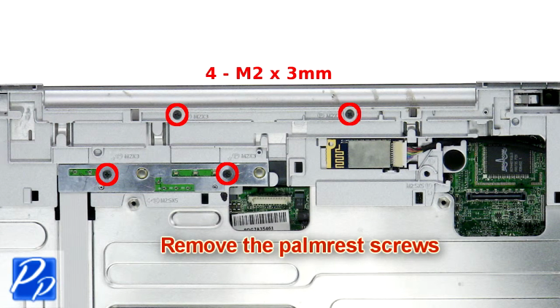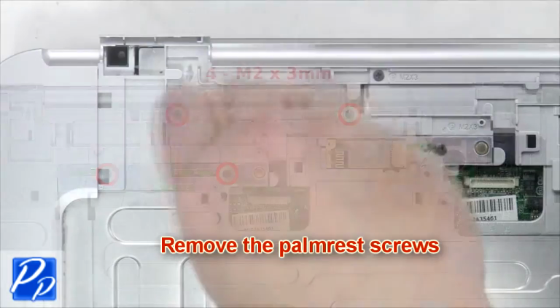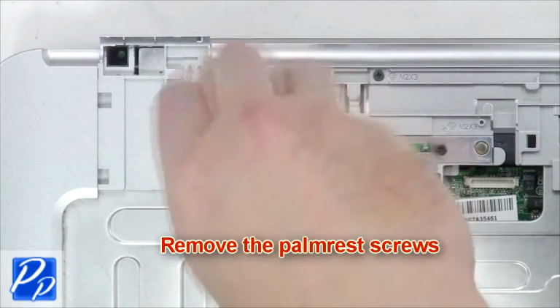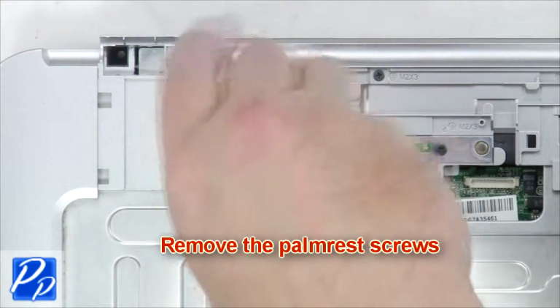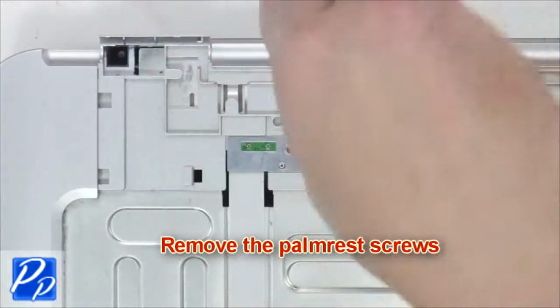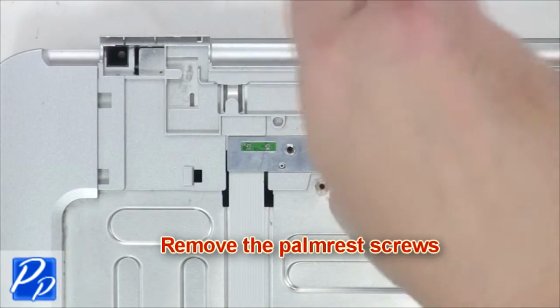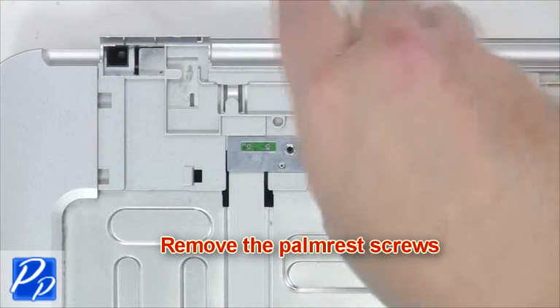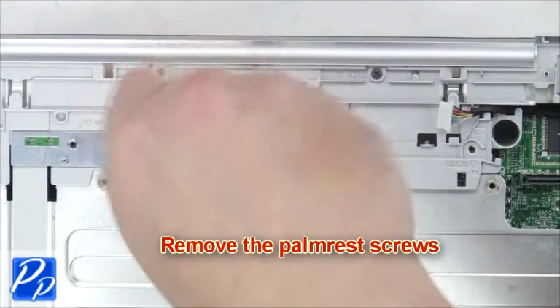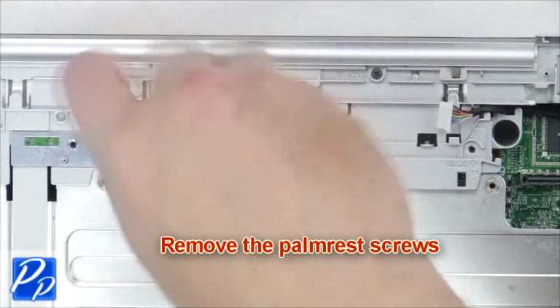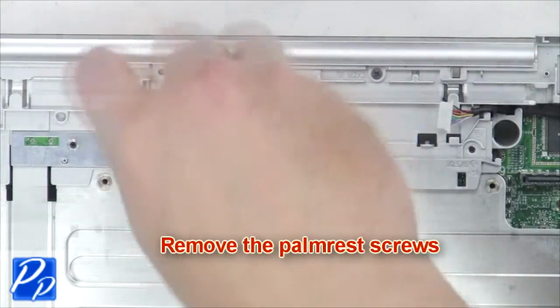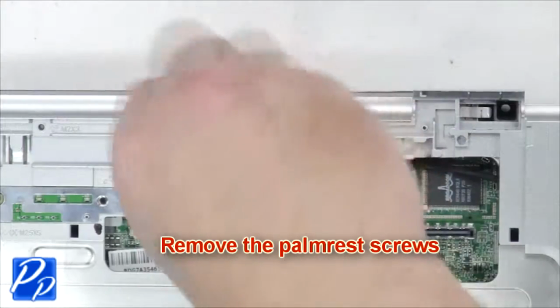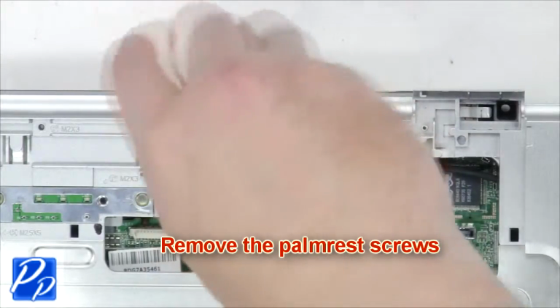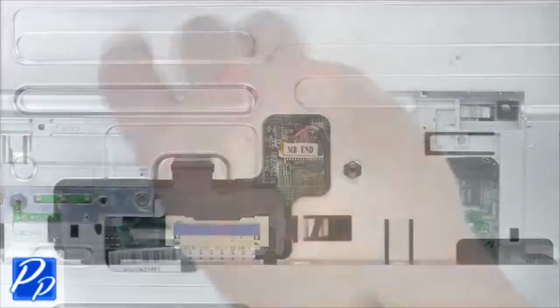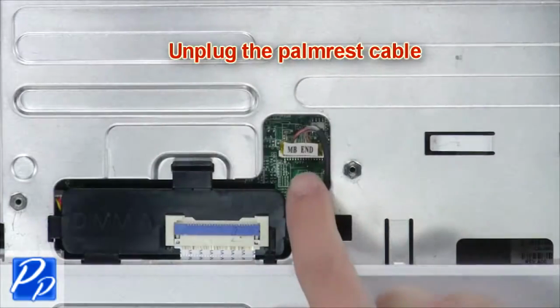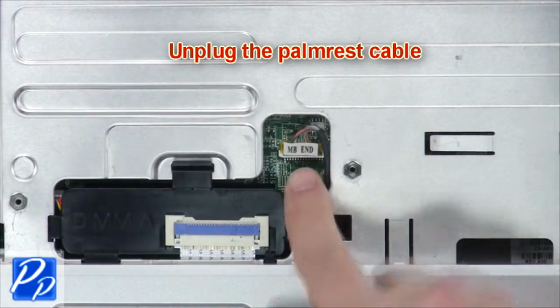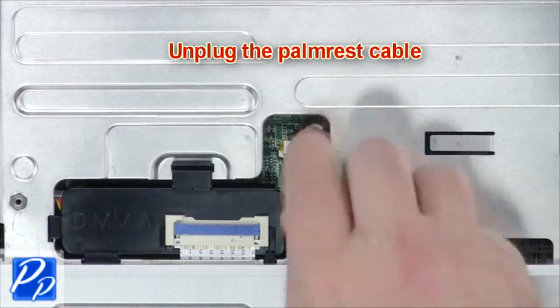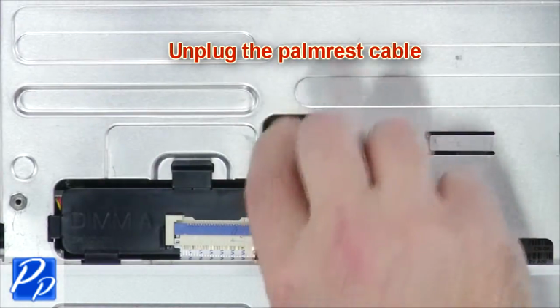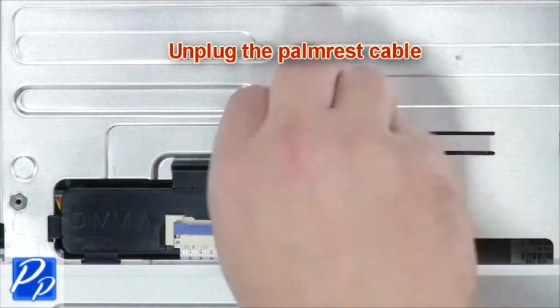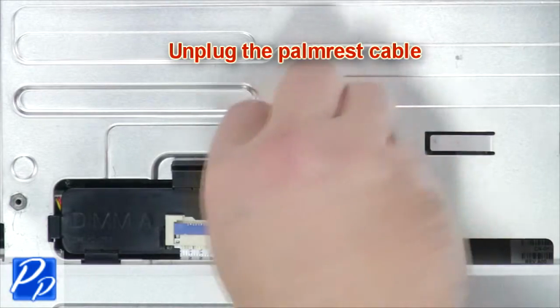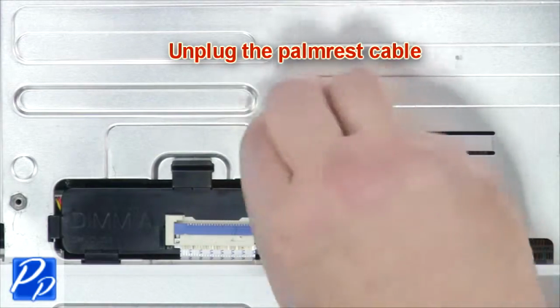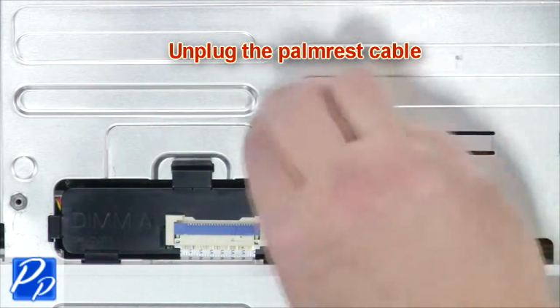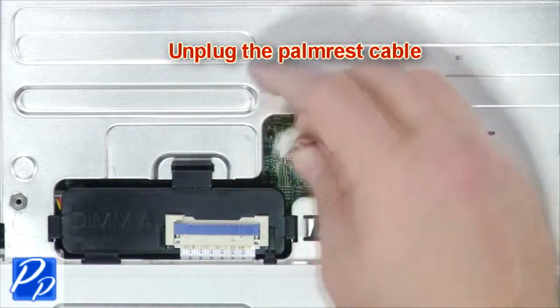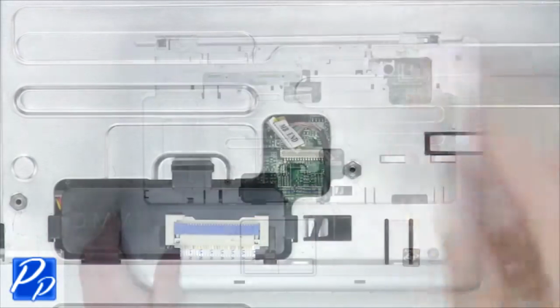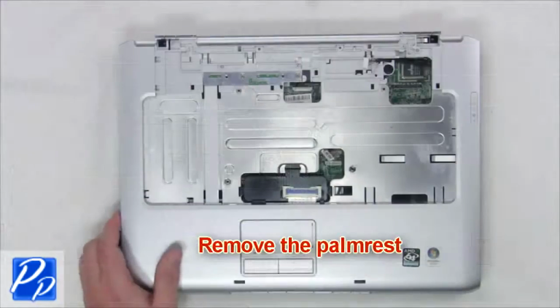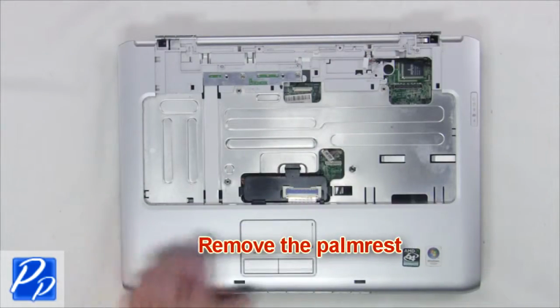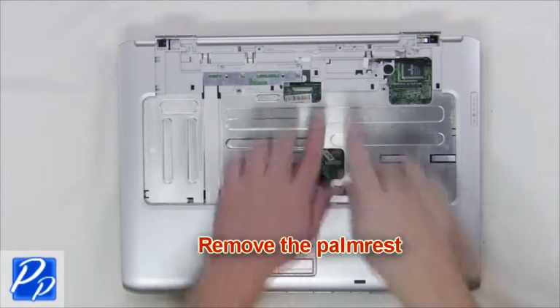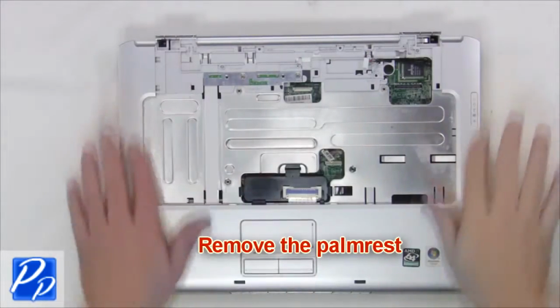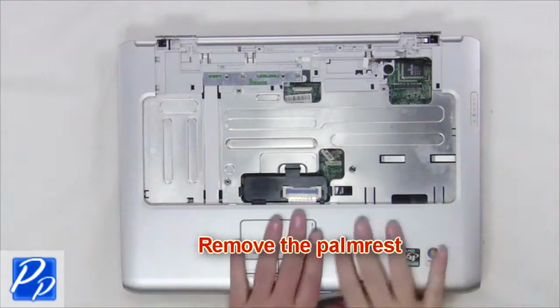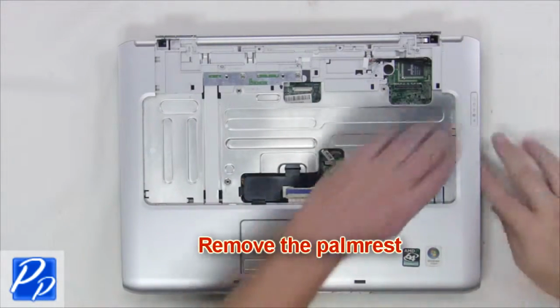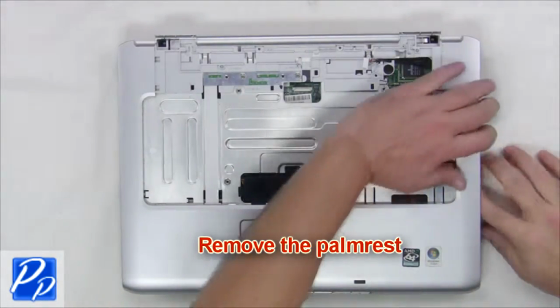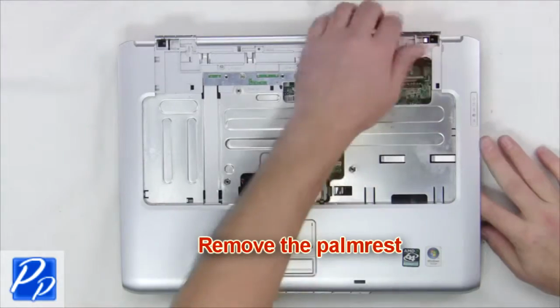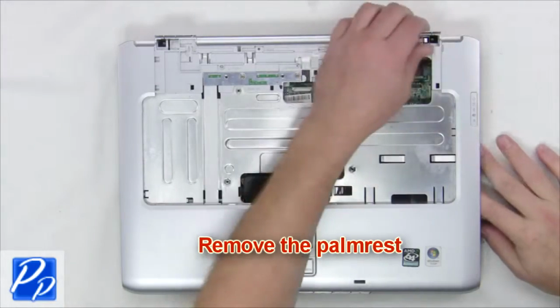Next remove the palm rest screws, unplug the palm rest cable, and remove the palm rest.